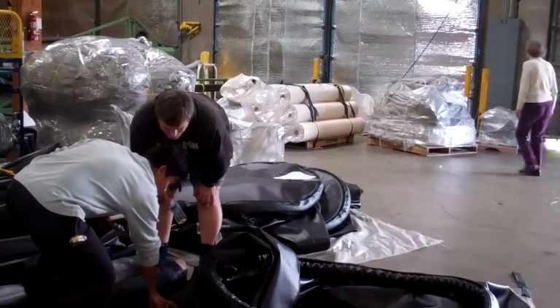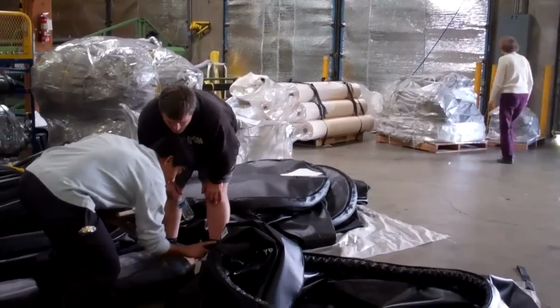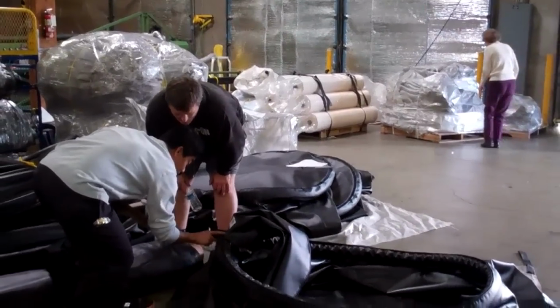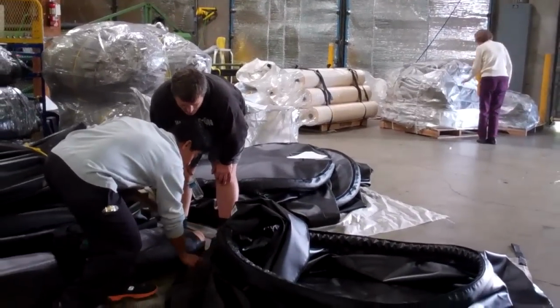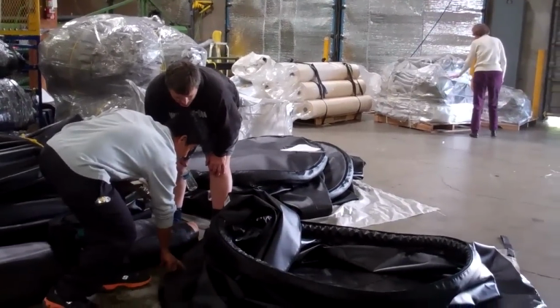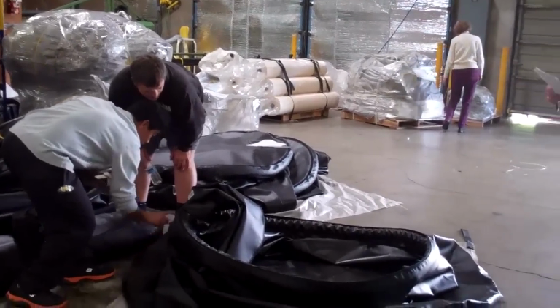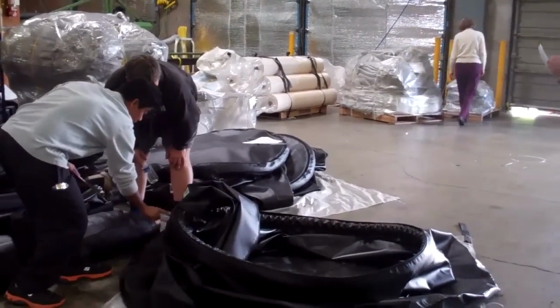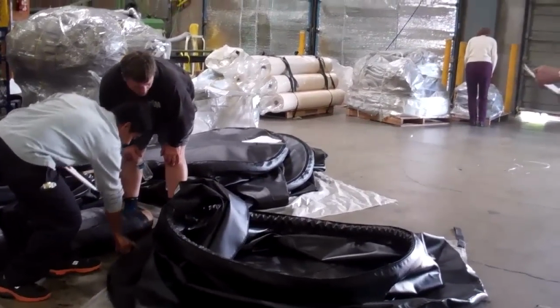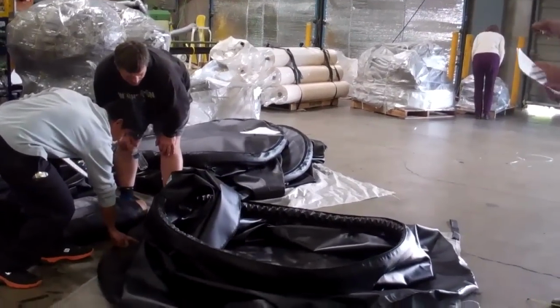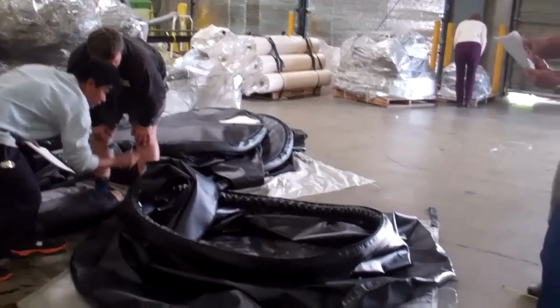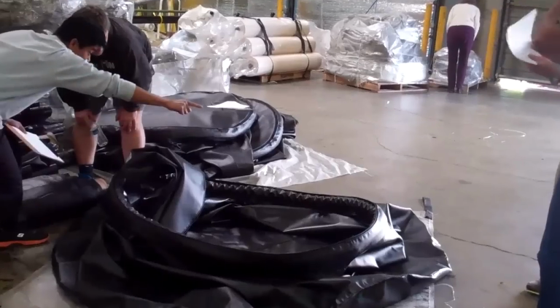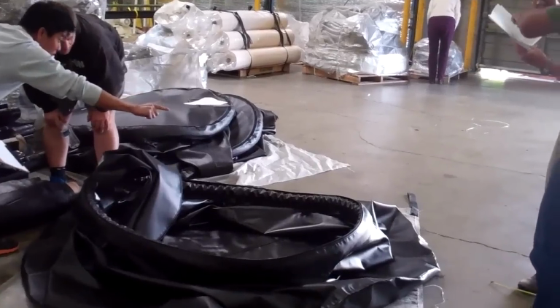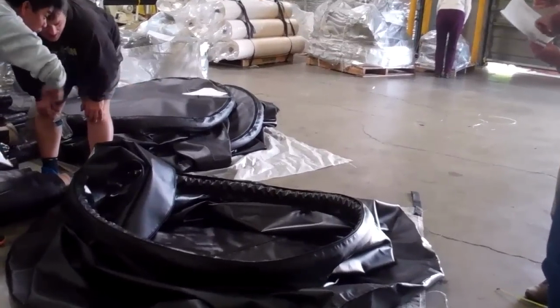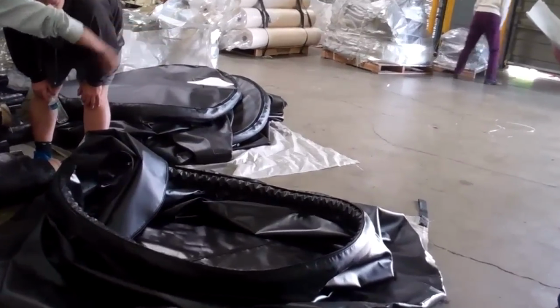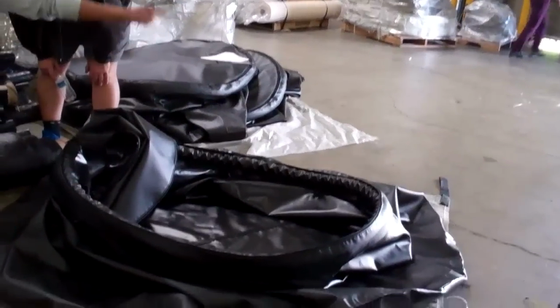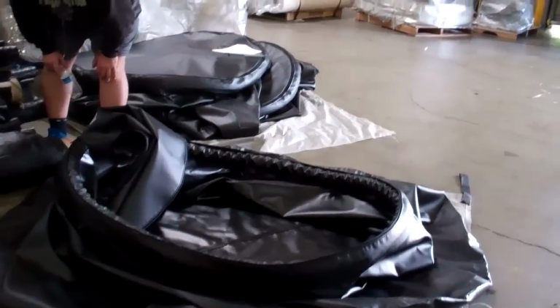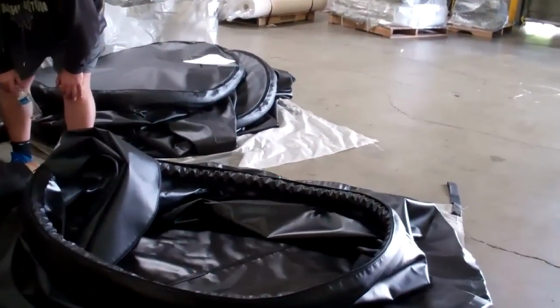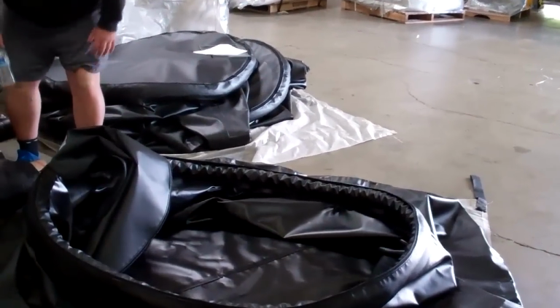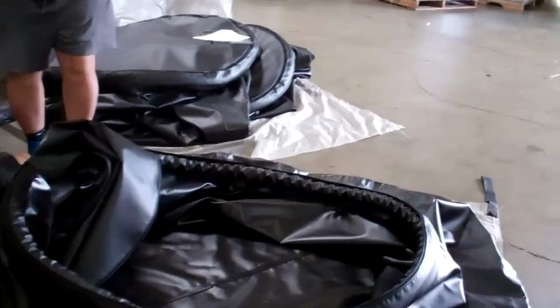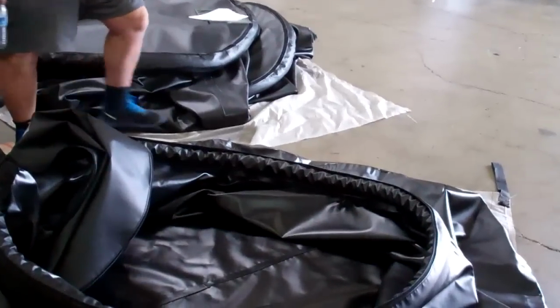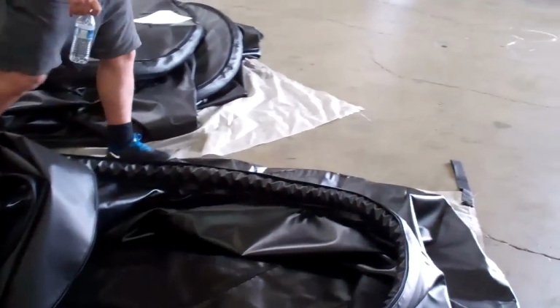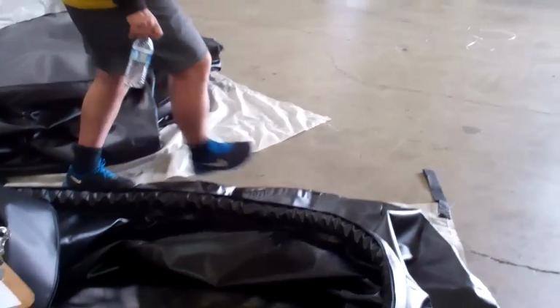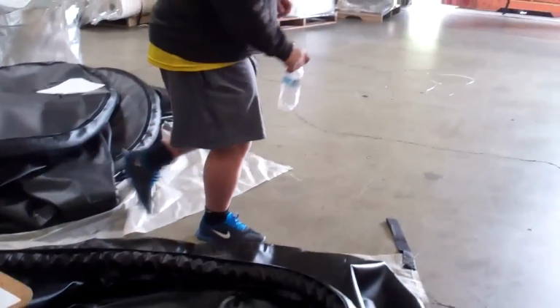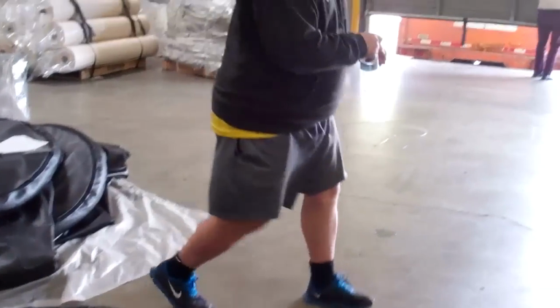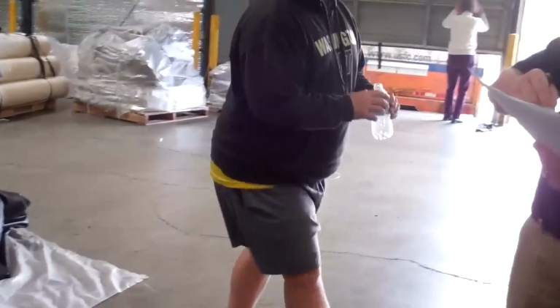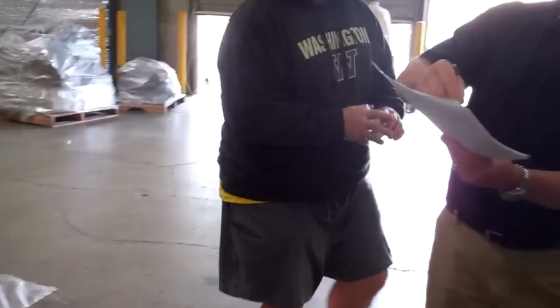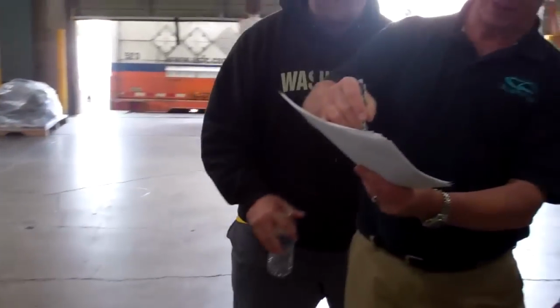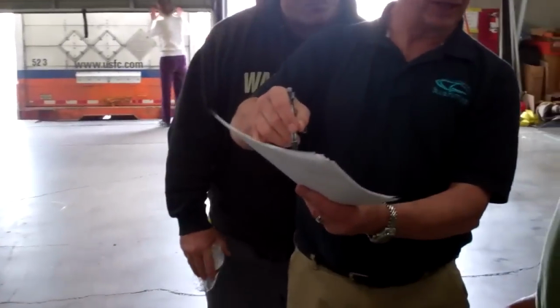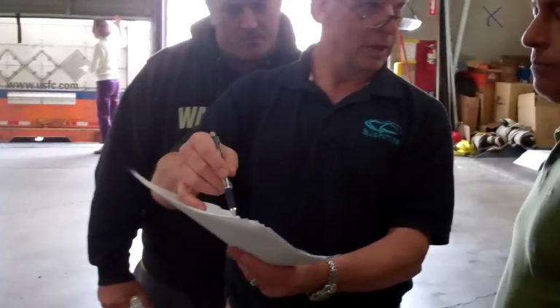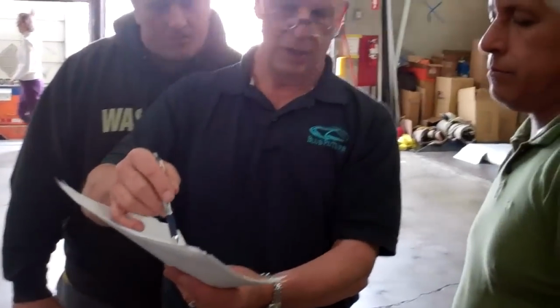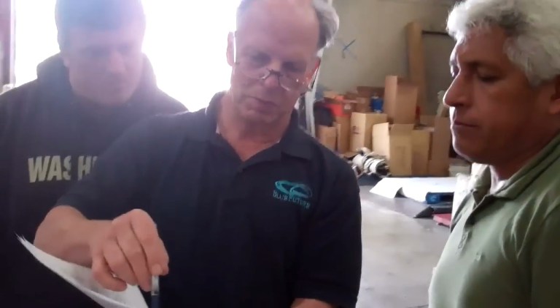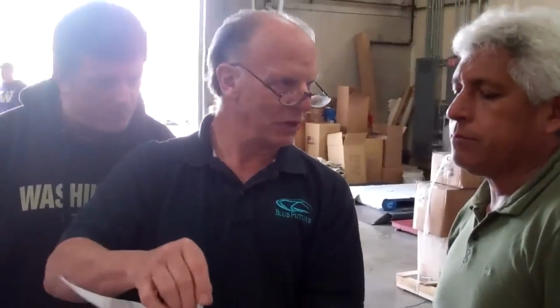The great thing about these tanks is they're up and assembled within four days, so clean water begins to flow to the people immediately. This is part of the magic and the detail that's involved with creating sustainable projects in our villages.